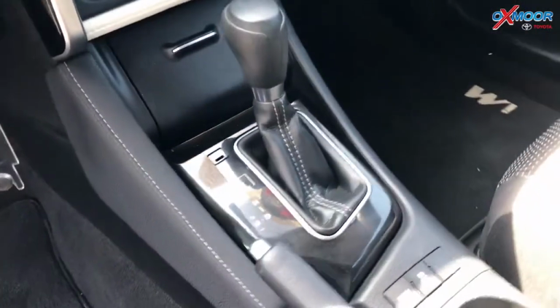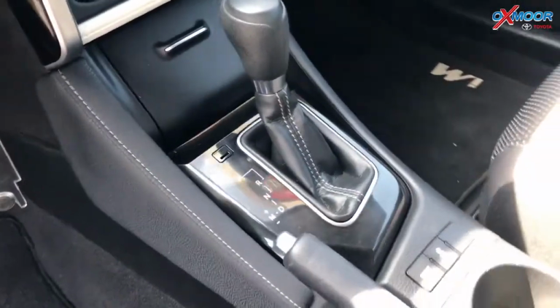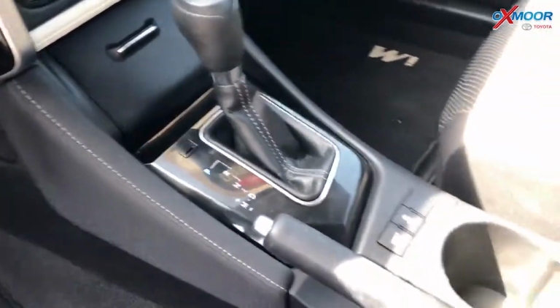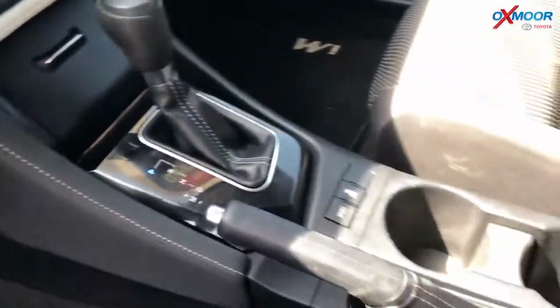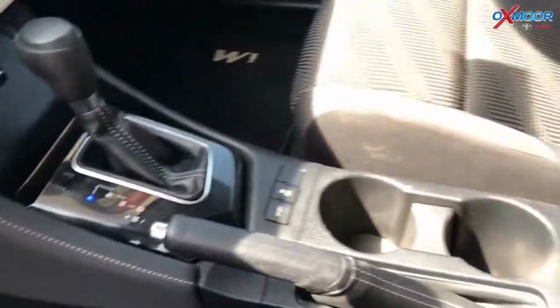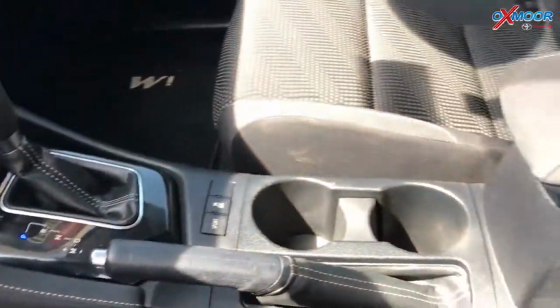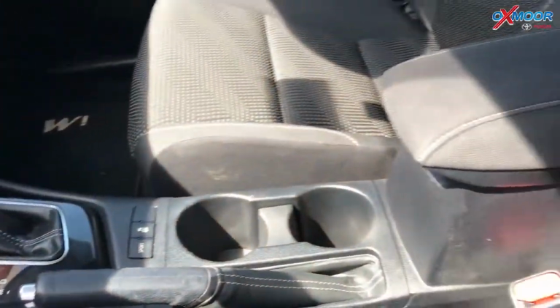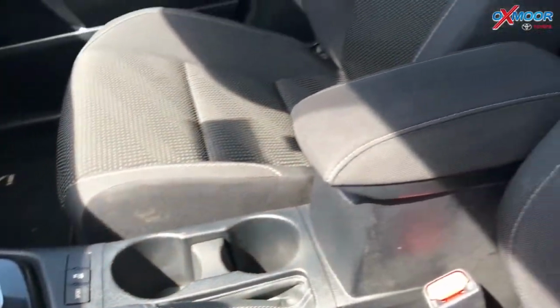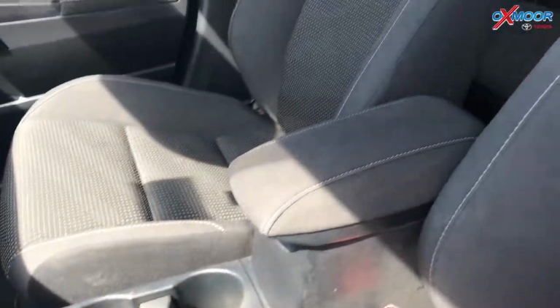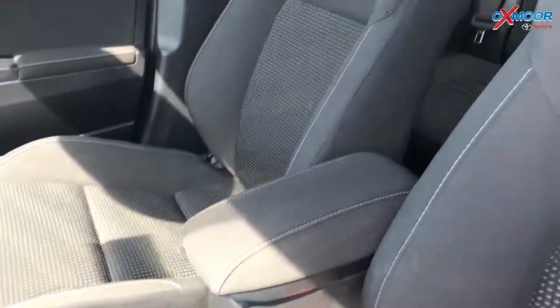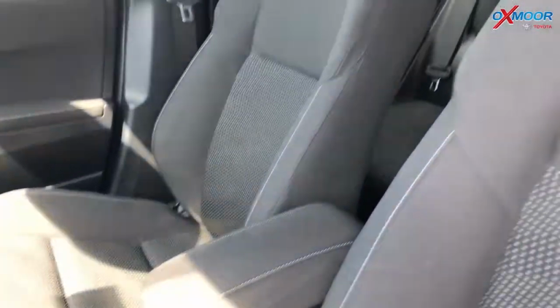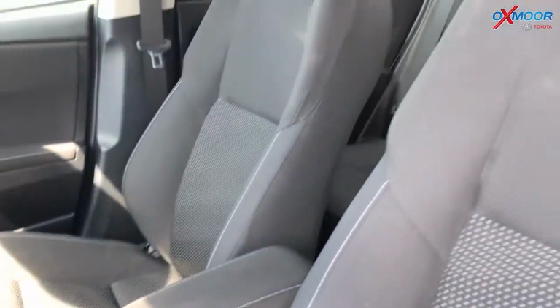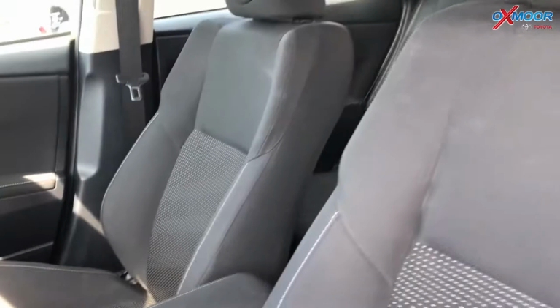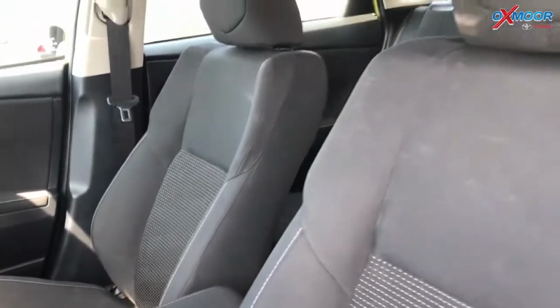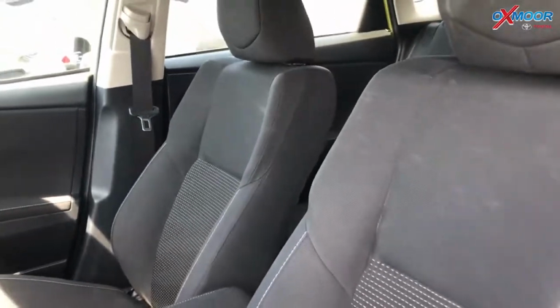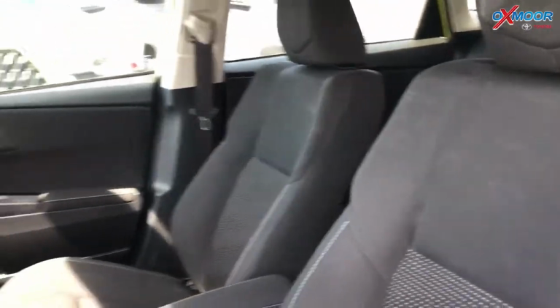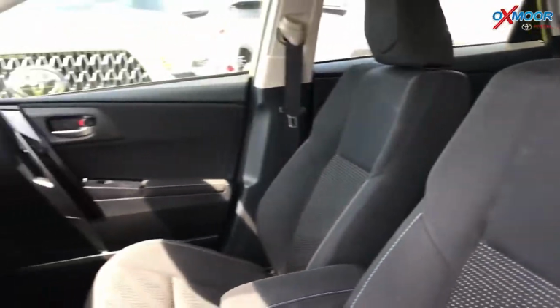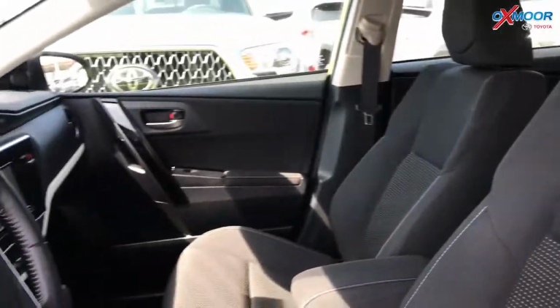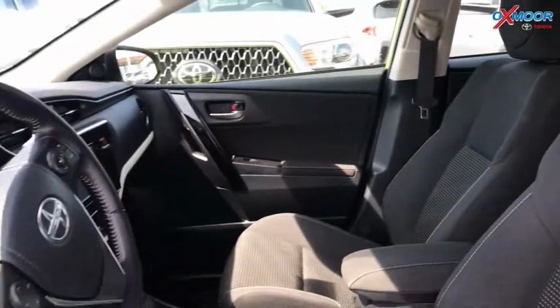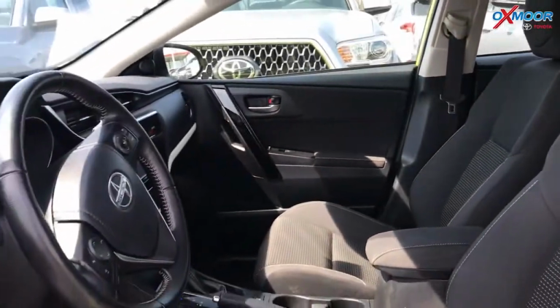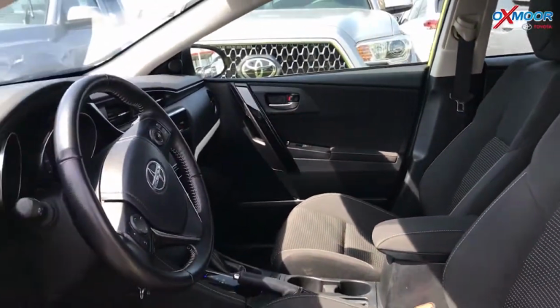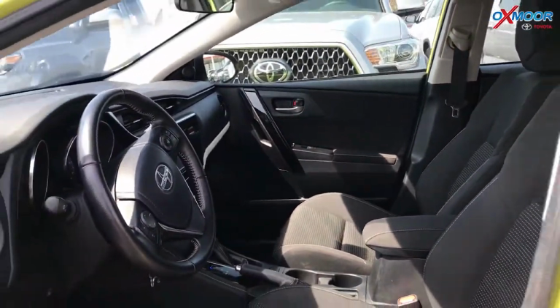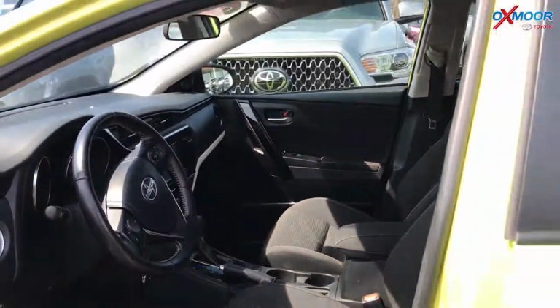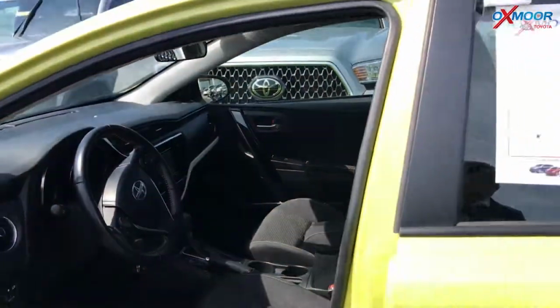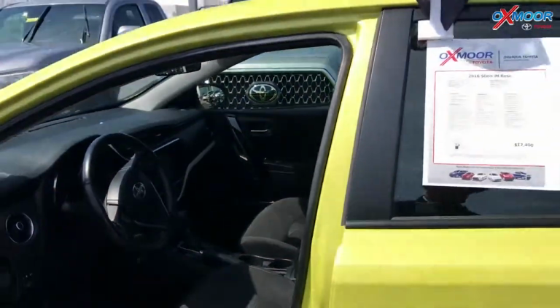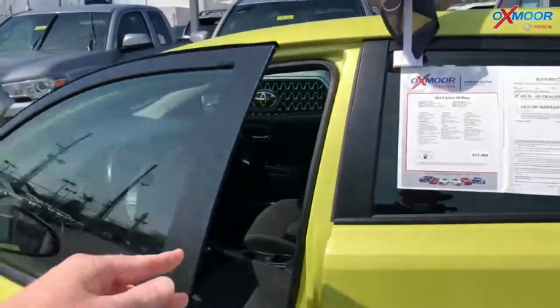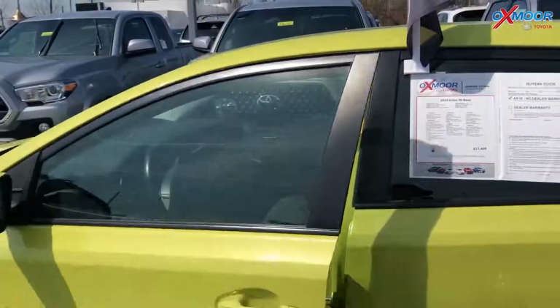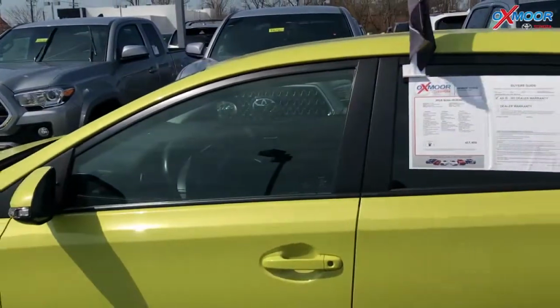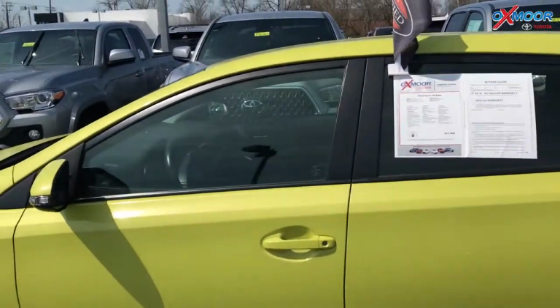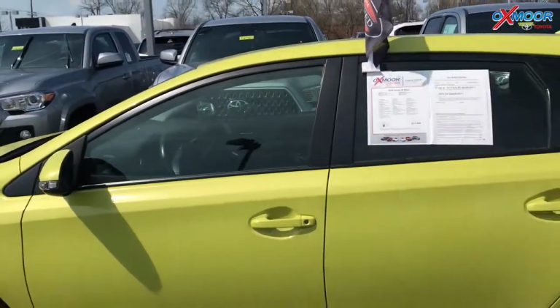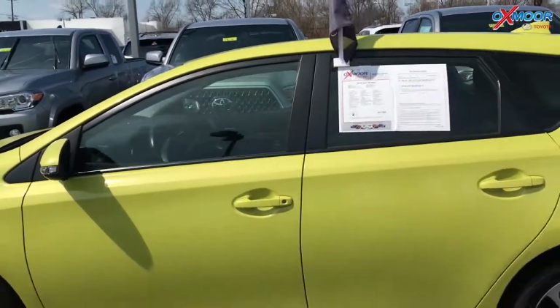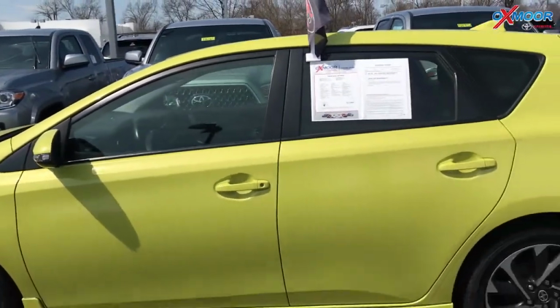The interior is black. Mileage is 44,296 miles. The price is $13,500.